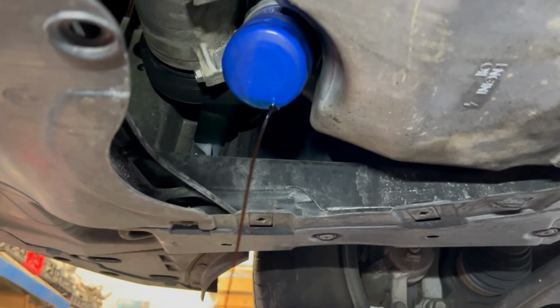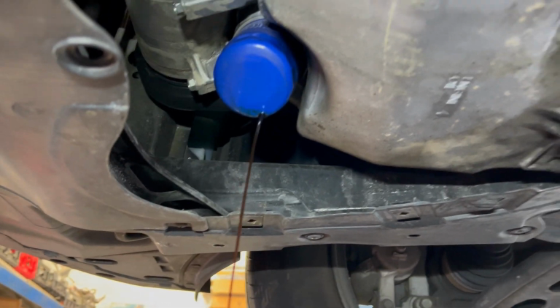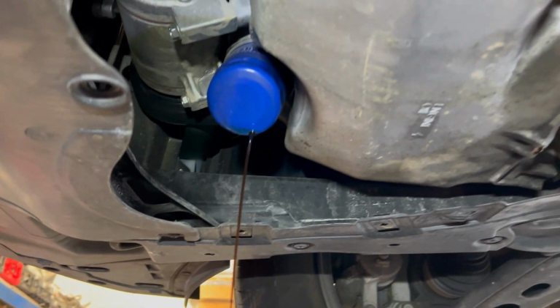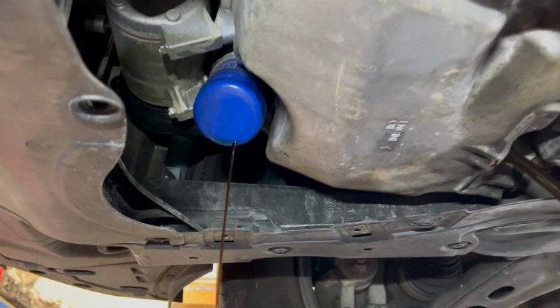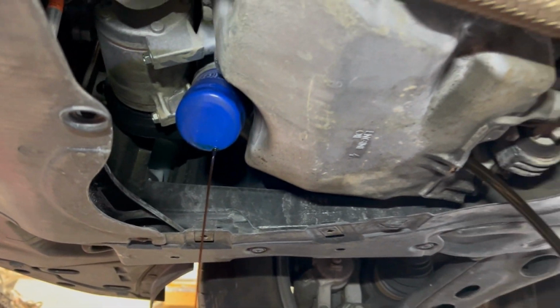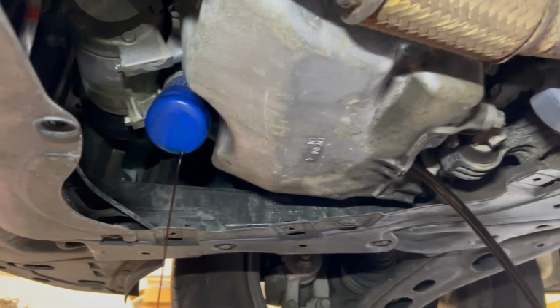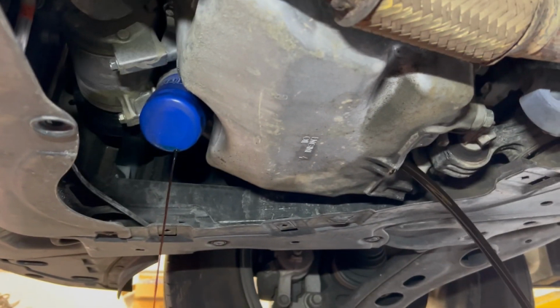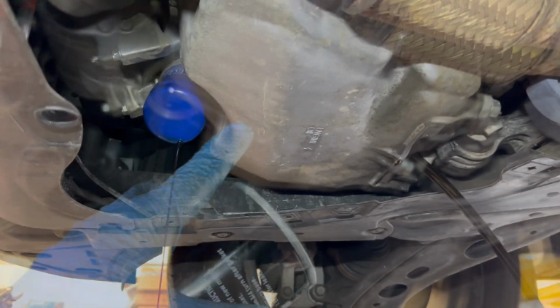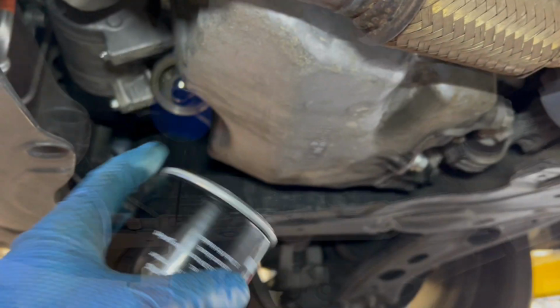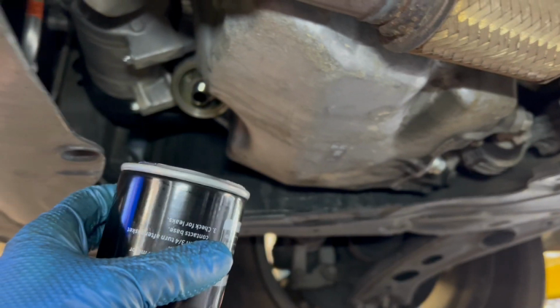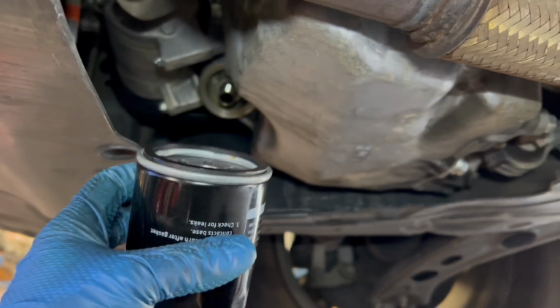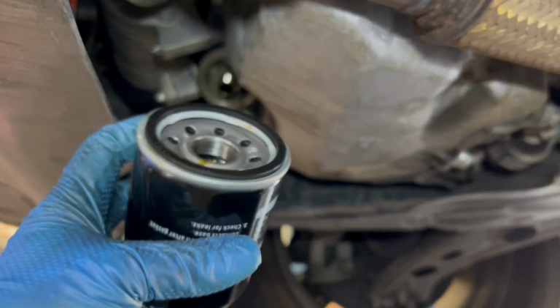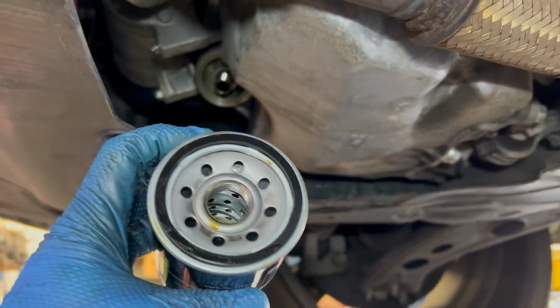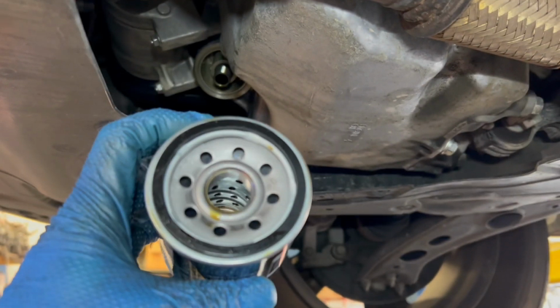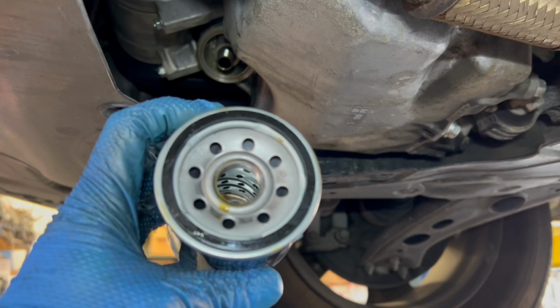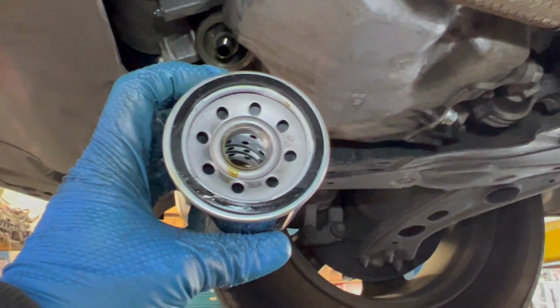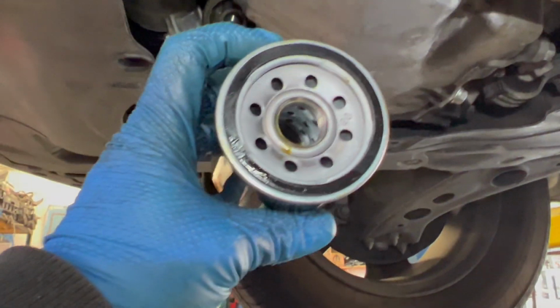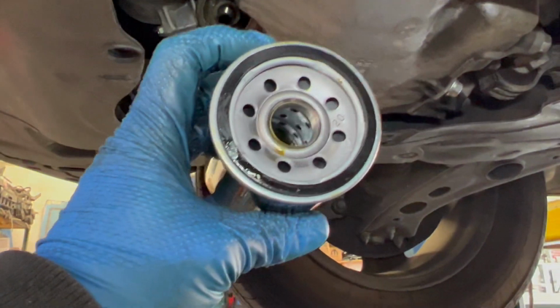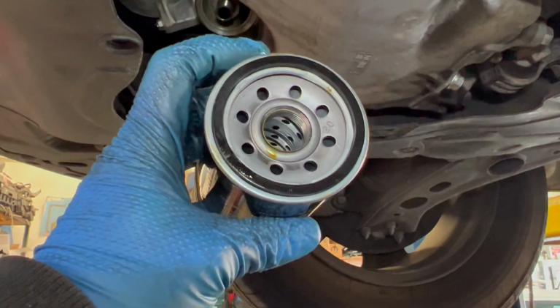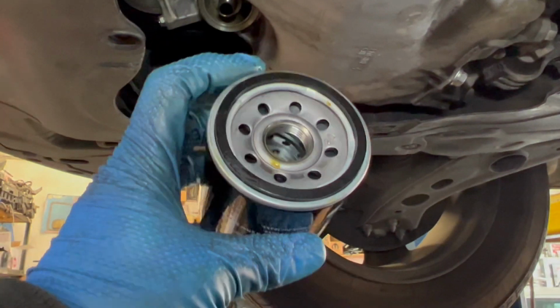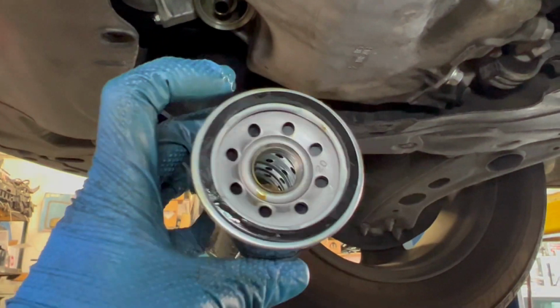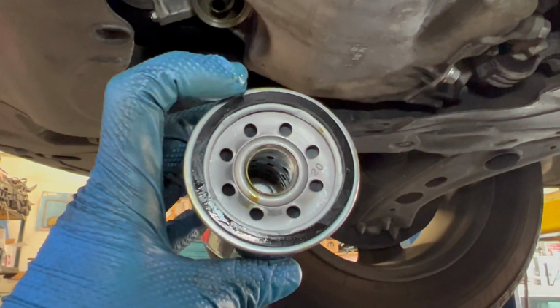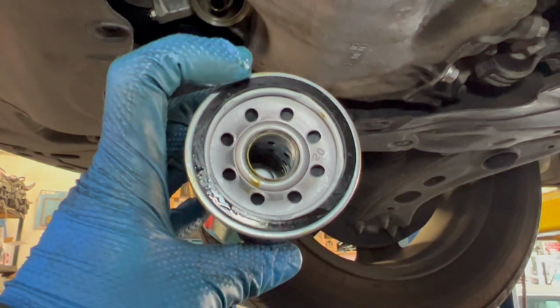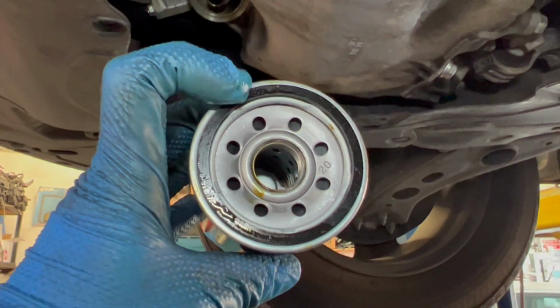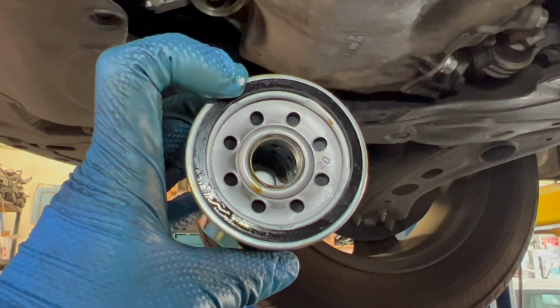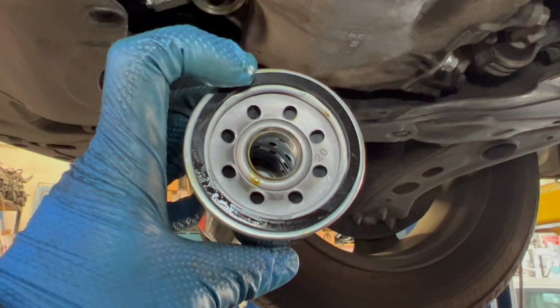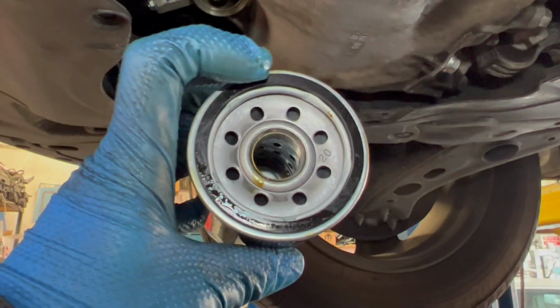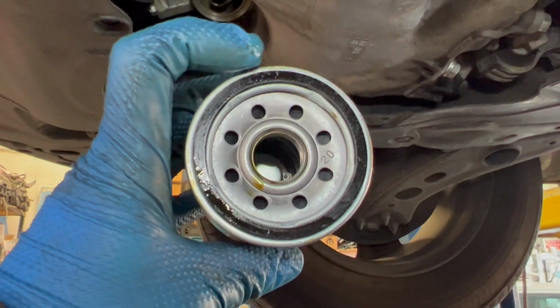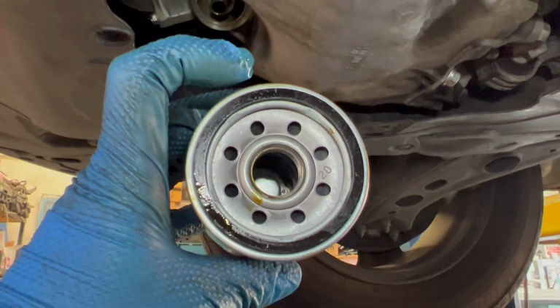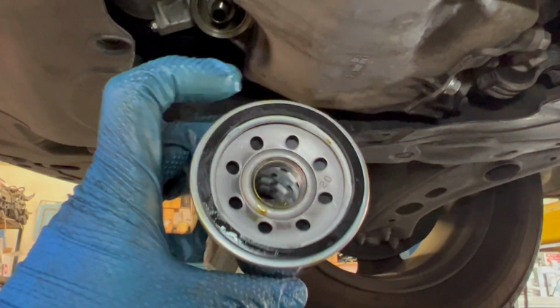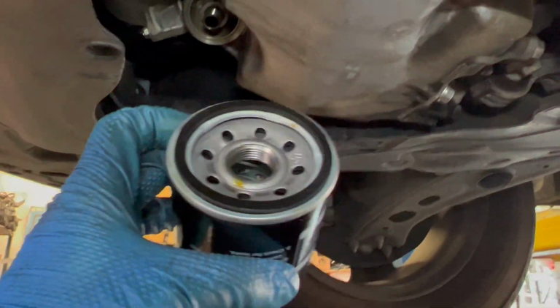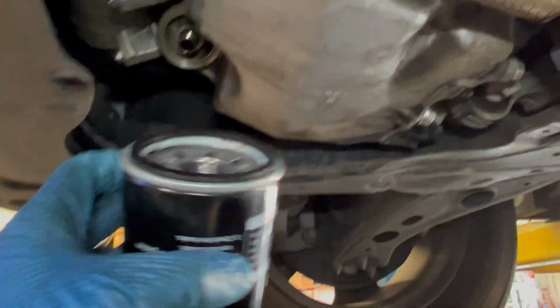Let it drain out — it's drained out already. I'm putting in my new filter. I put a little bit of oil on the o-ring right here.